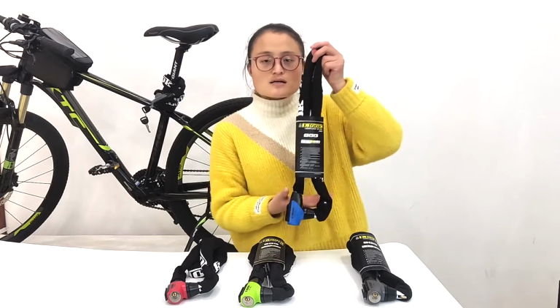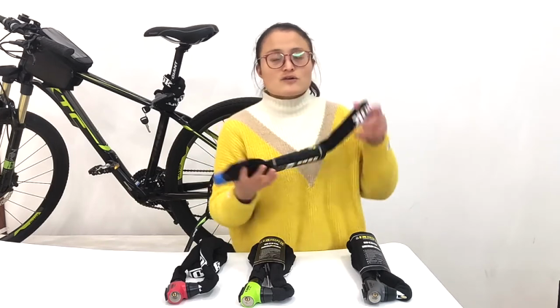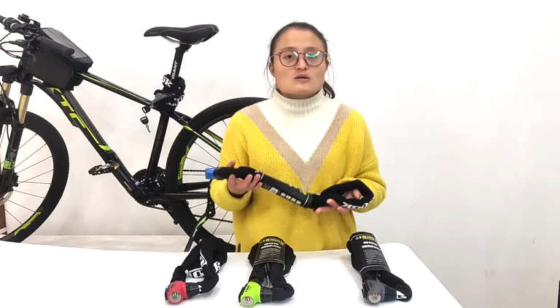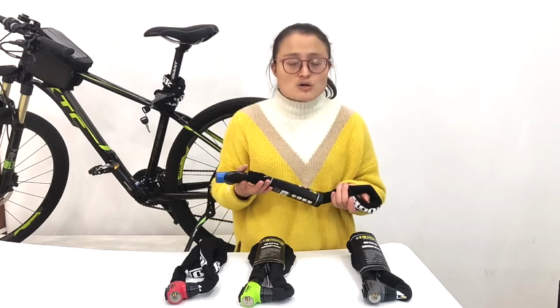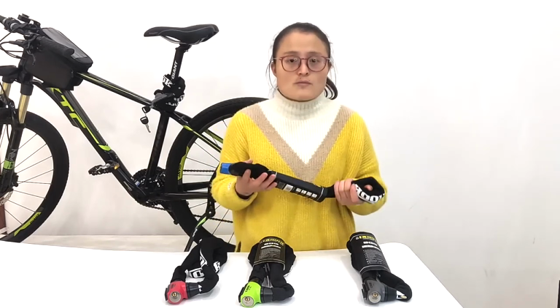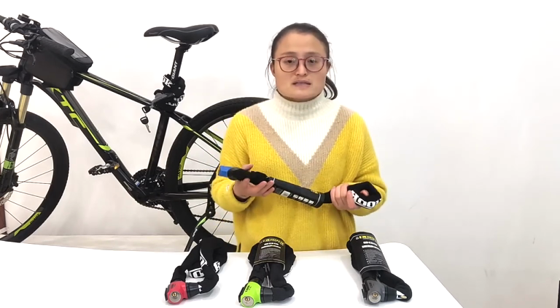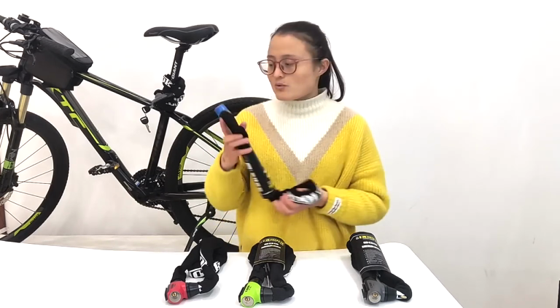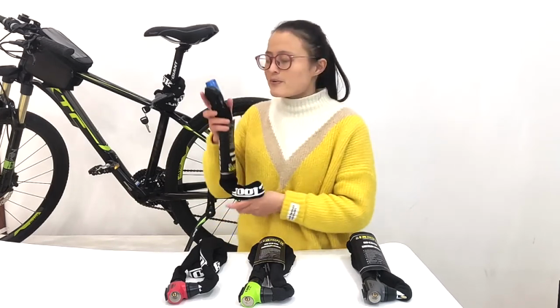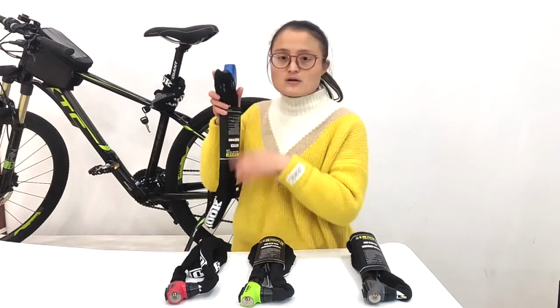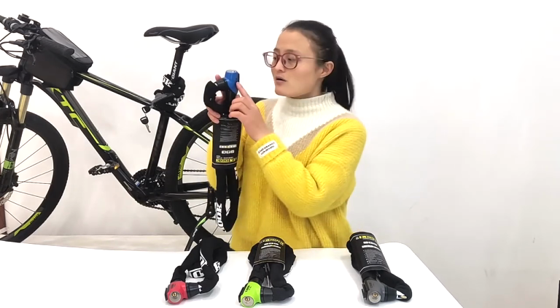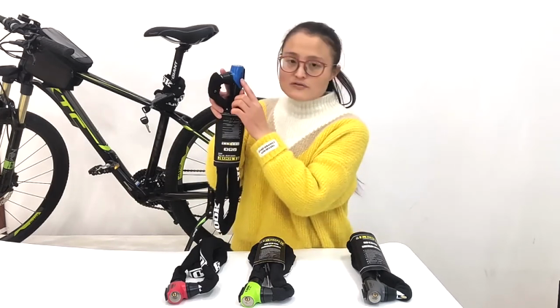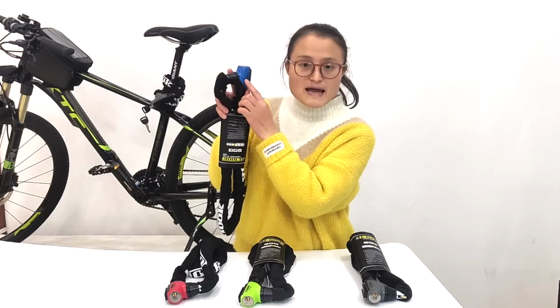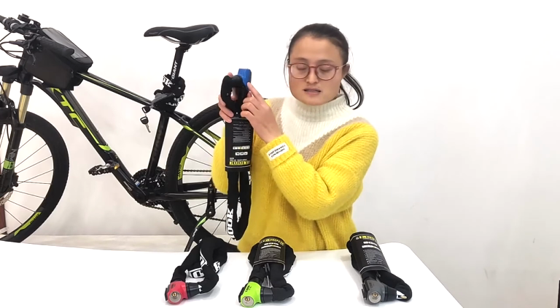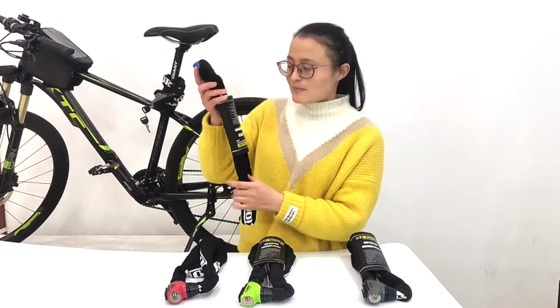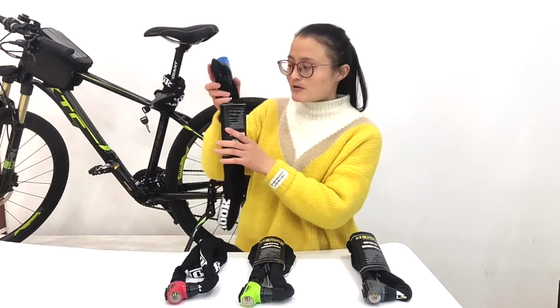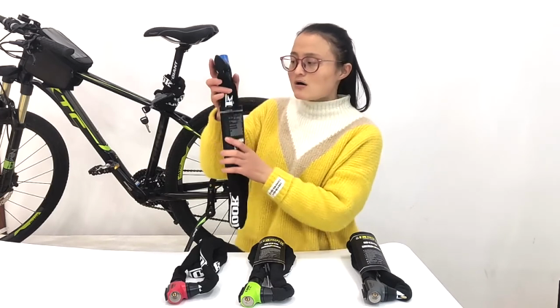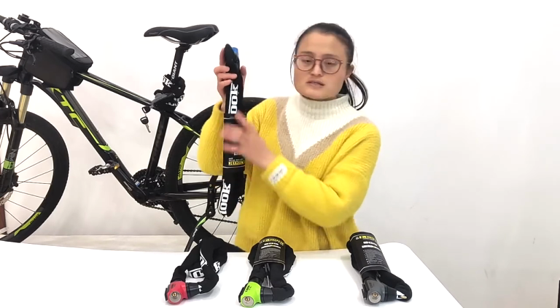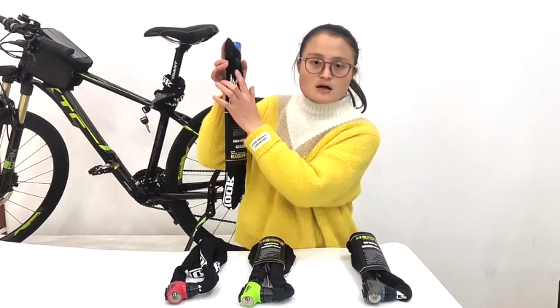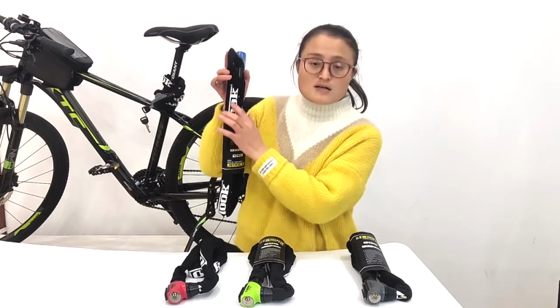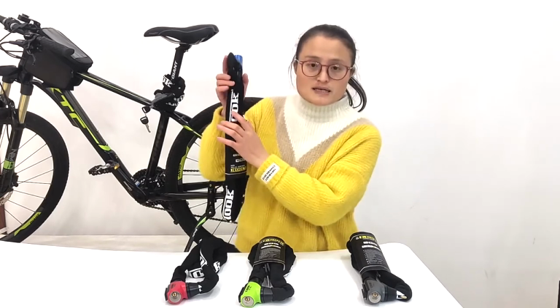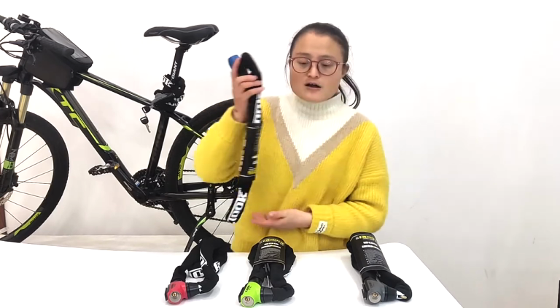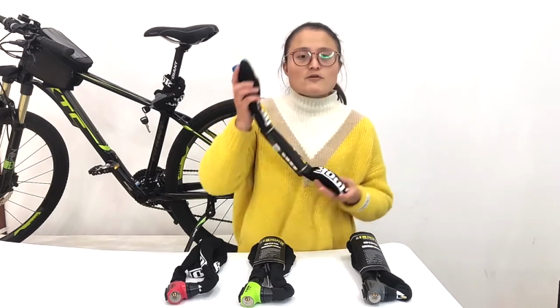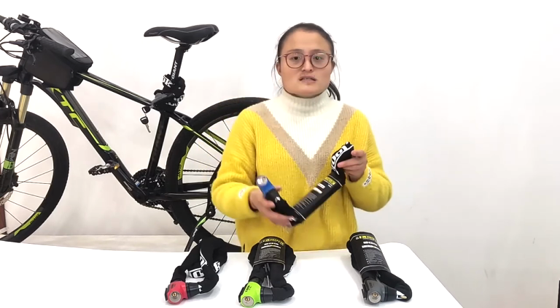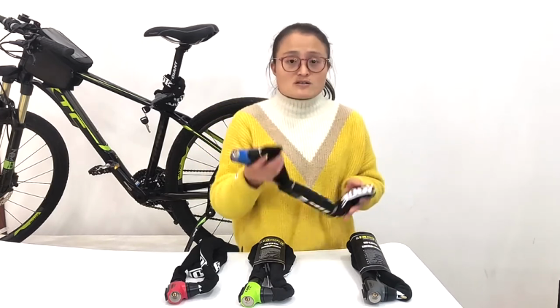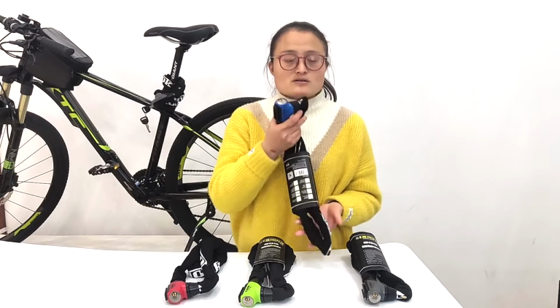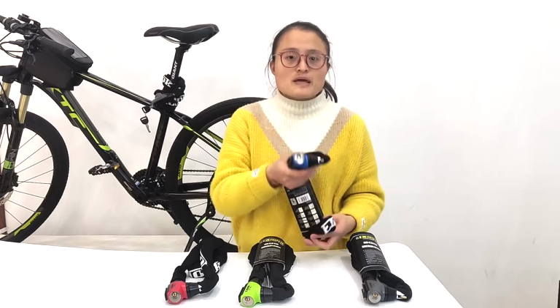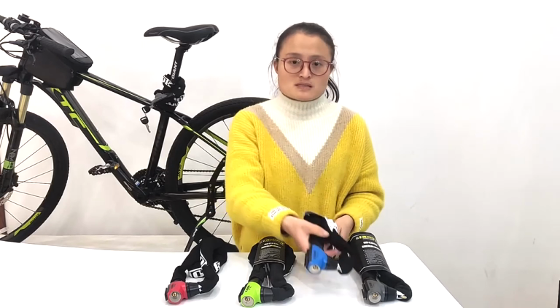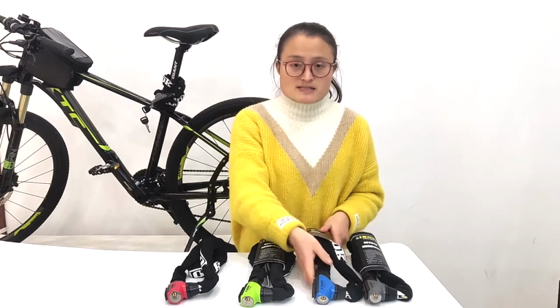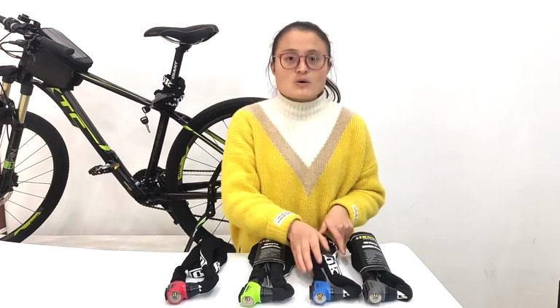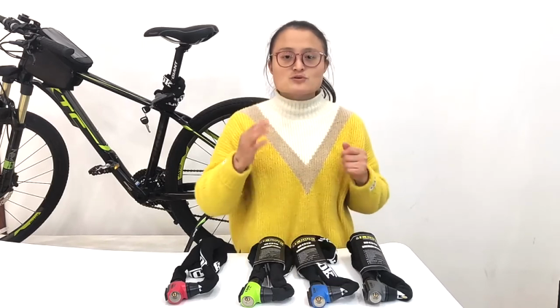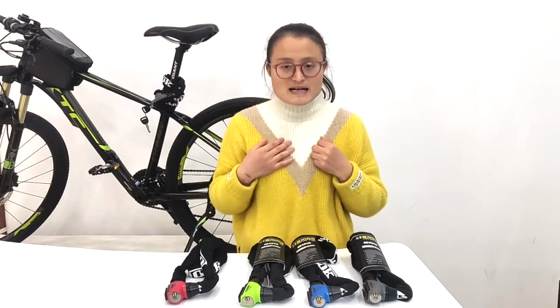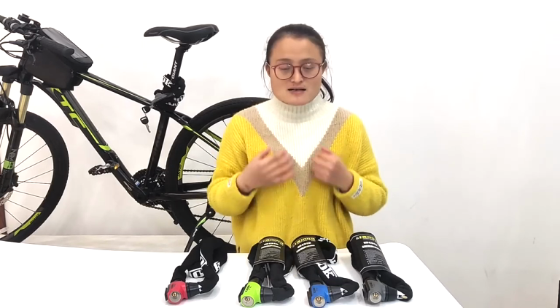If you want to do your own brand, we can print the logo on the lock head and on the lock sleeve. For more details about the OEM service, welcome to contact us.